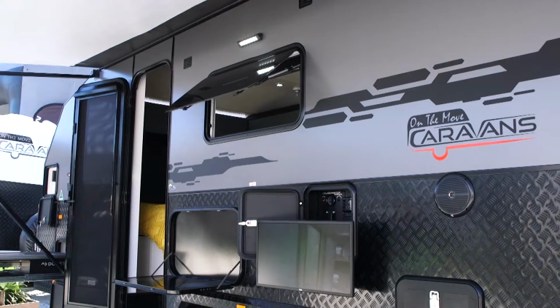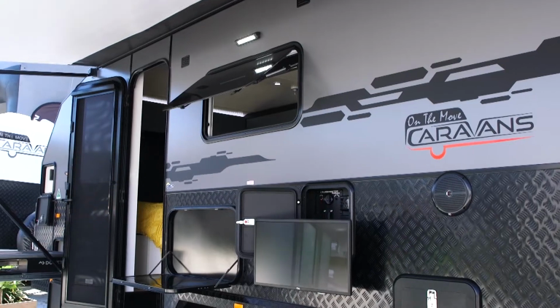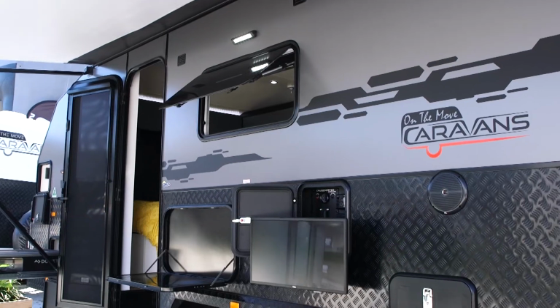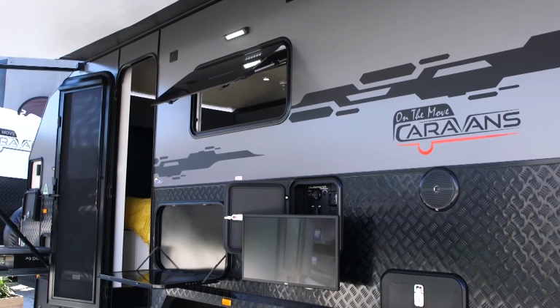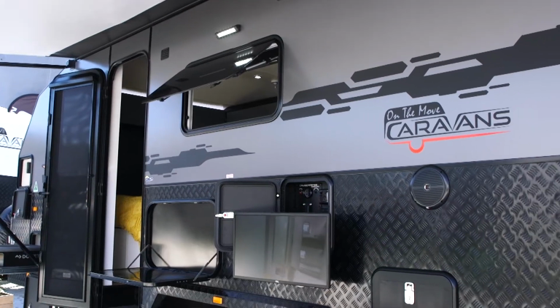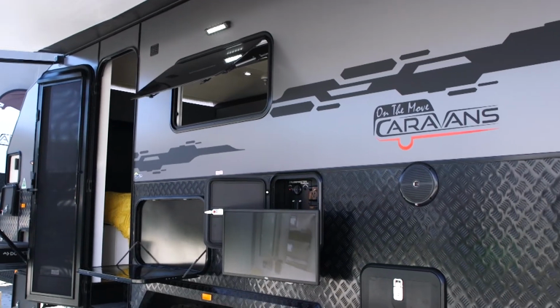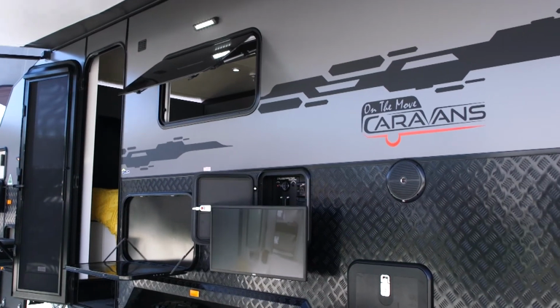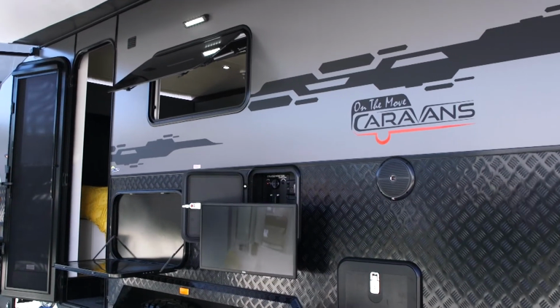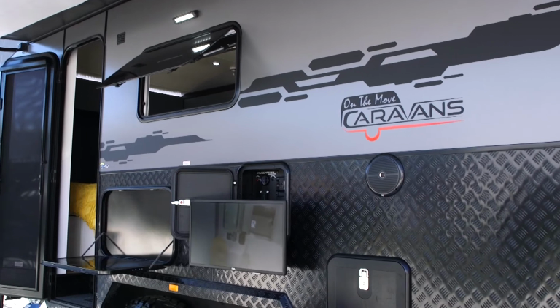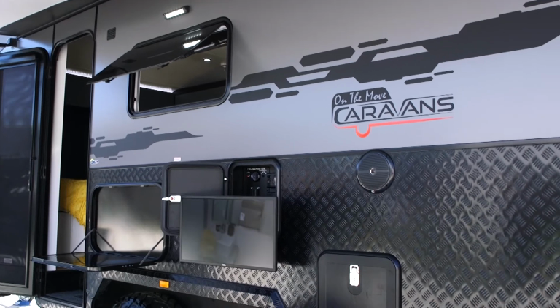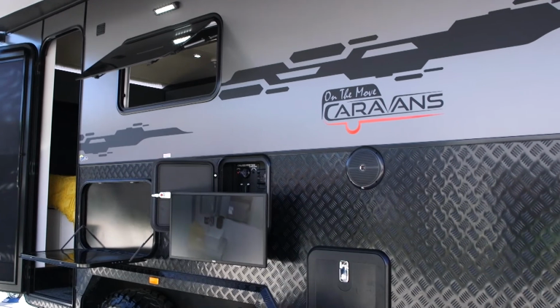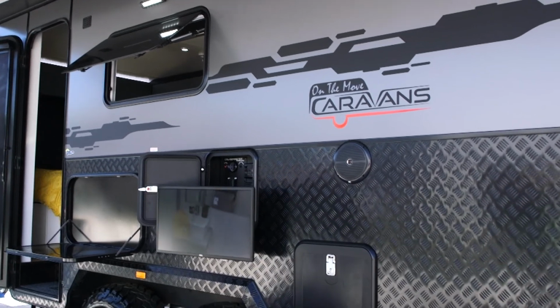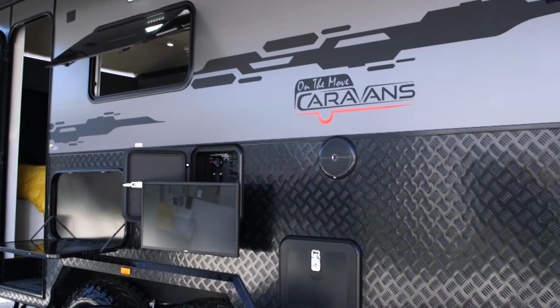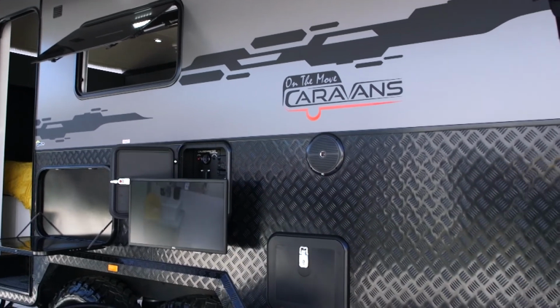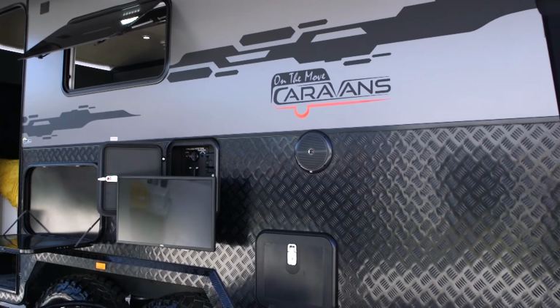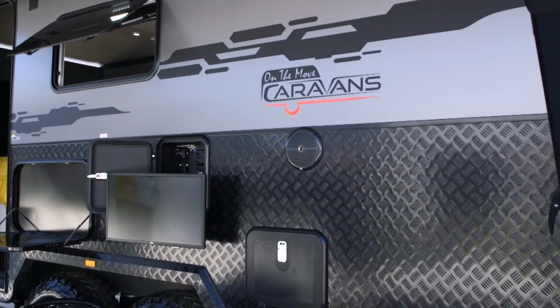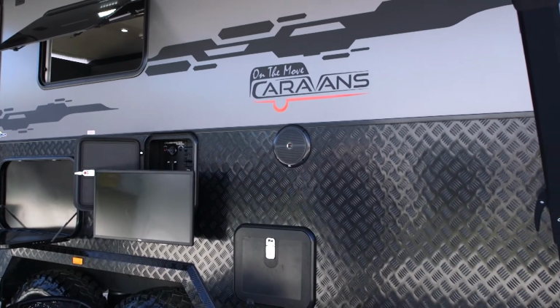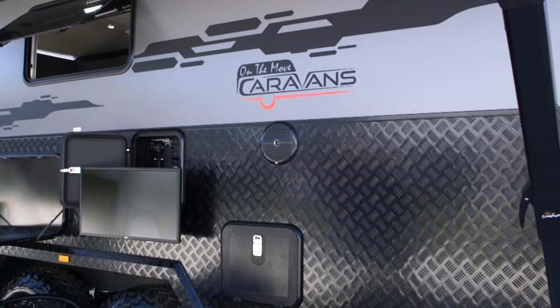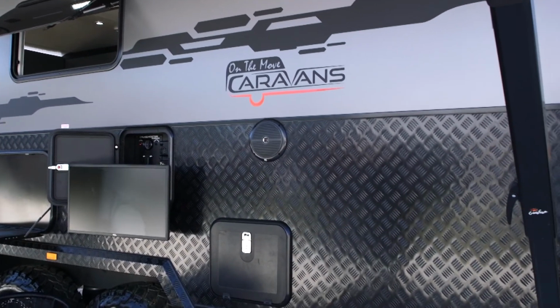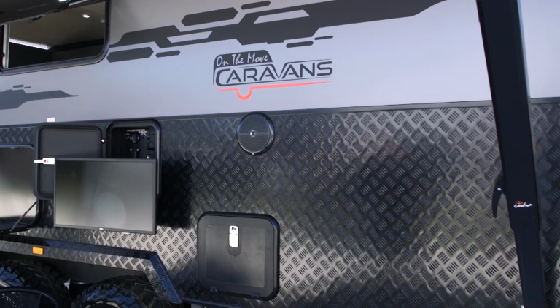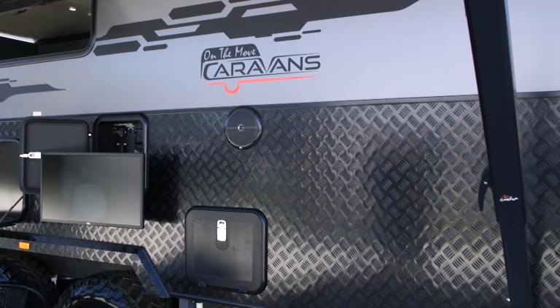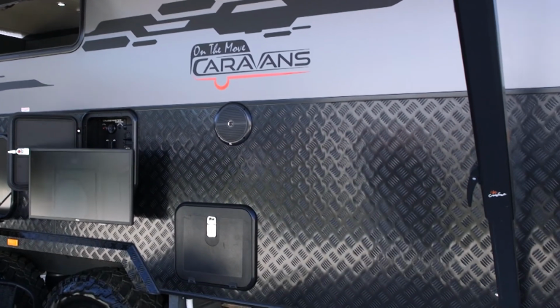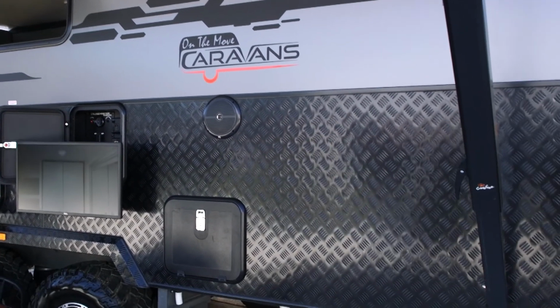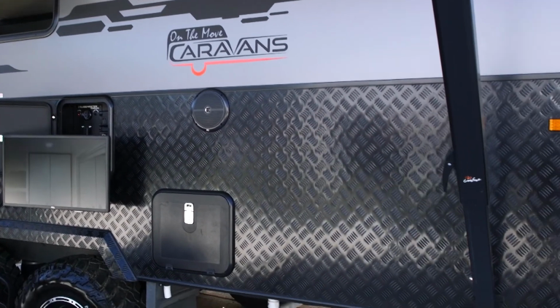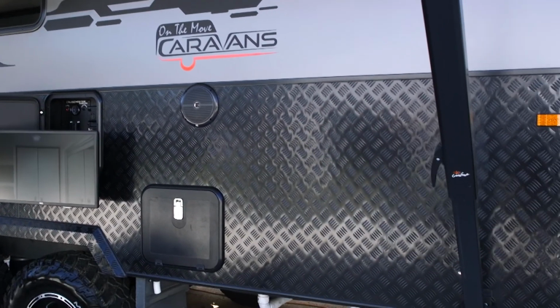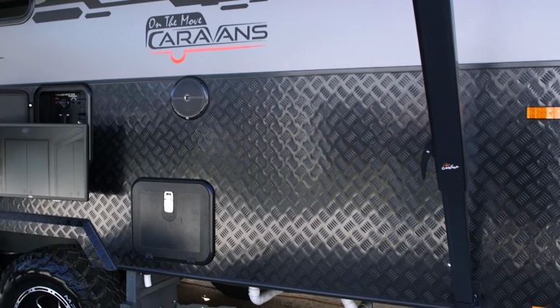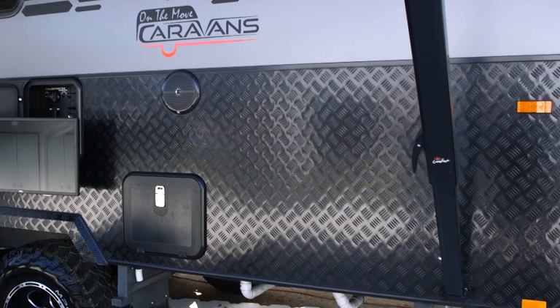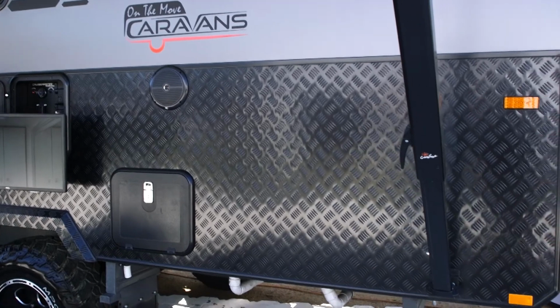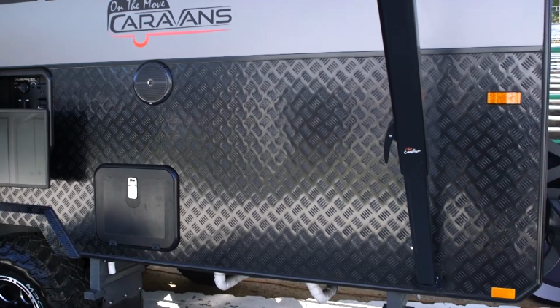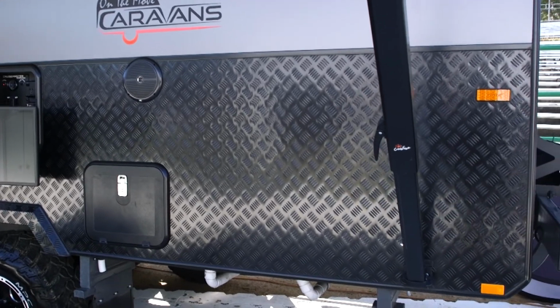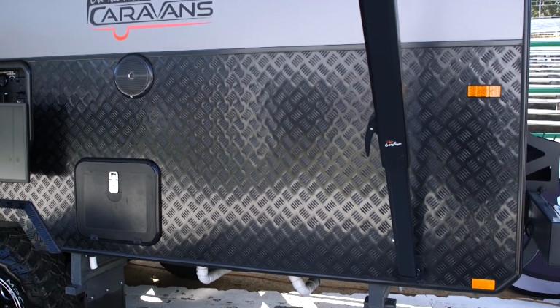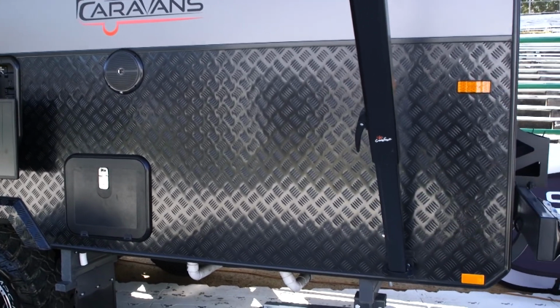This is our top of the range and it's more innovative than anything else you'll see. Whether it's from the radically designed toolbox or the massive corner bunks at the back, it's by far one of my personal favourites.